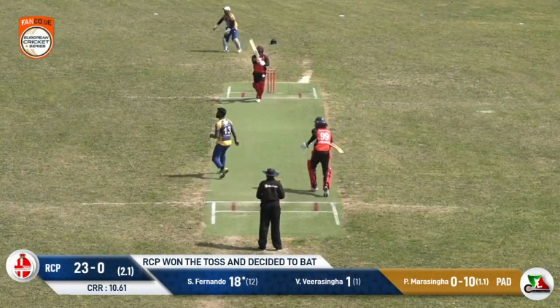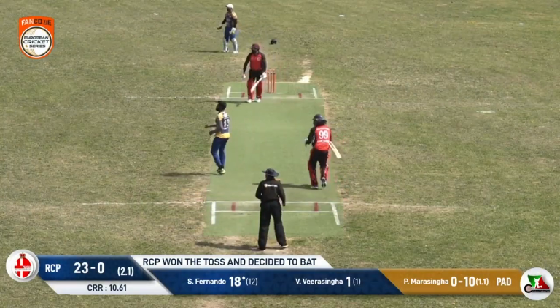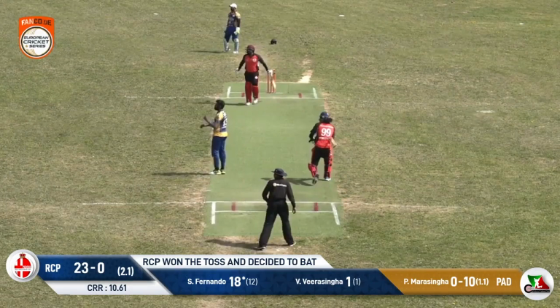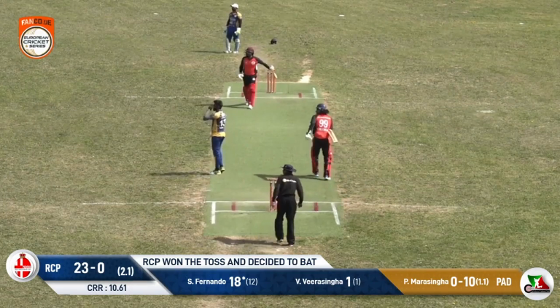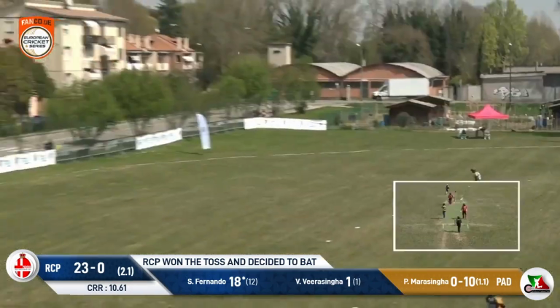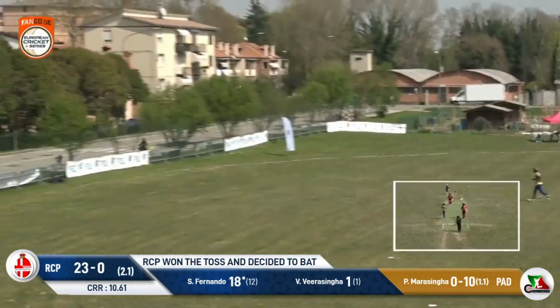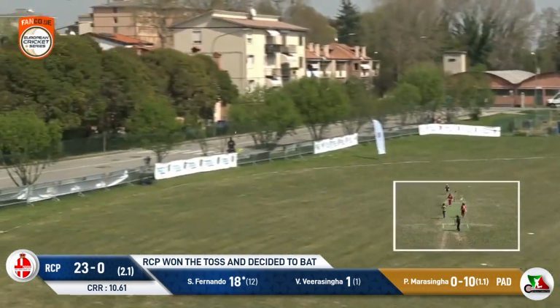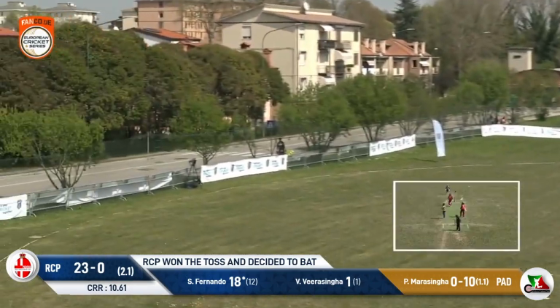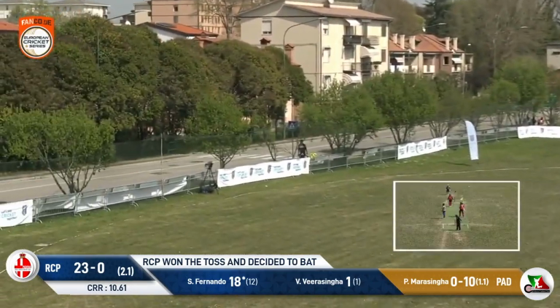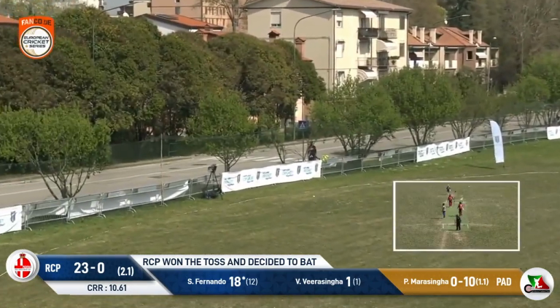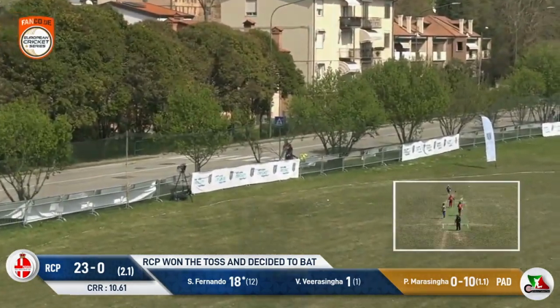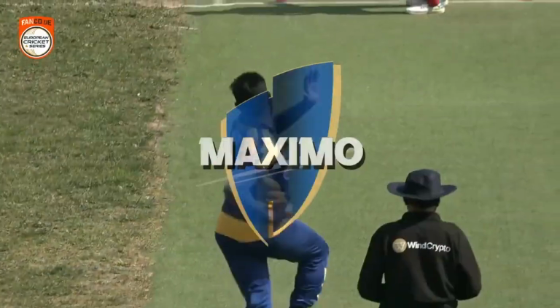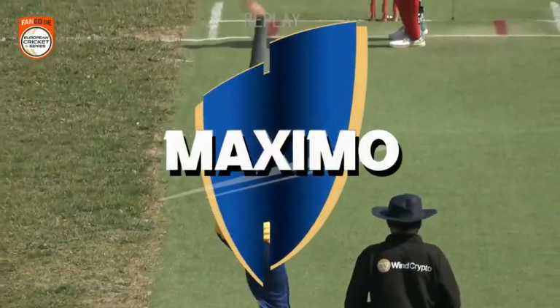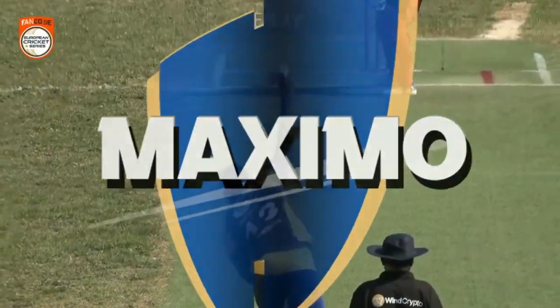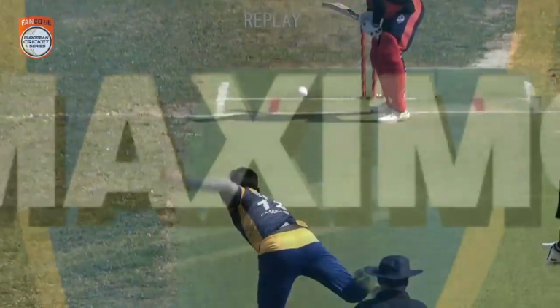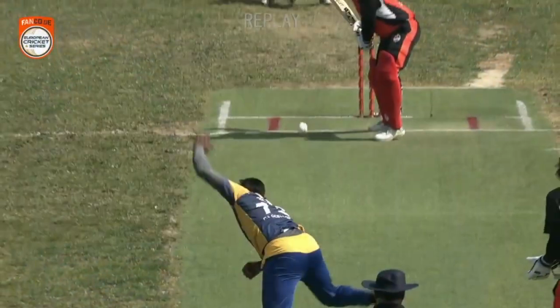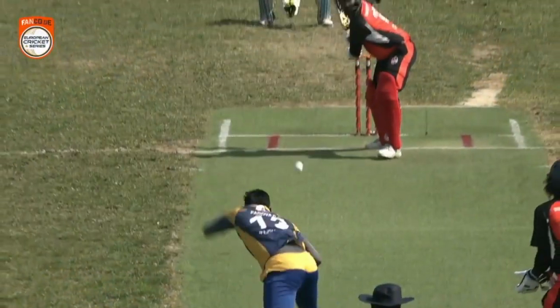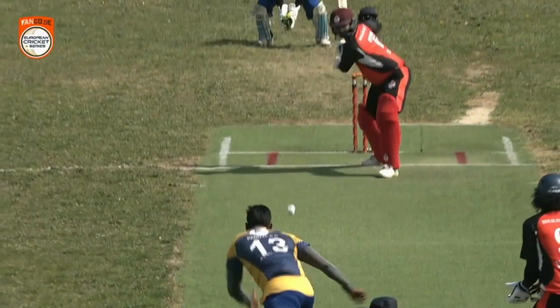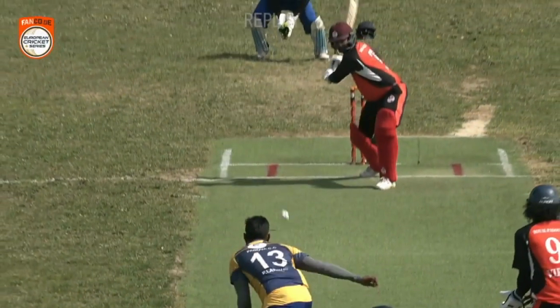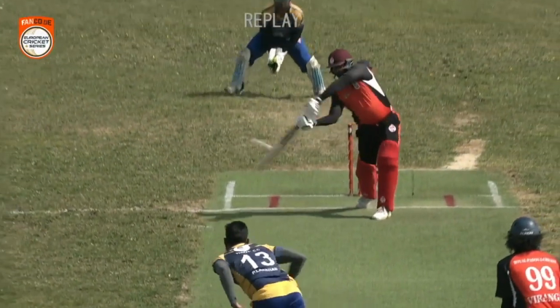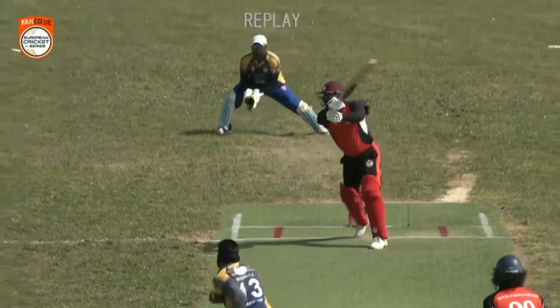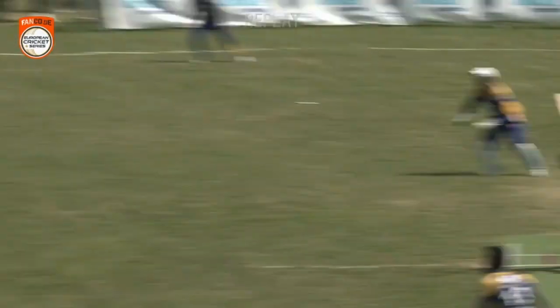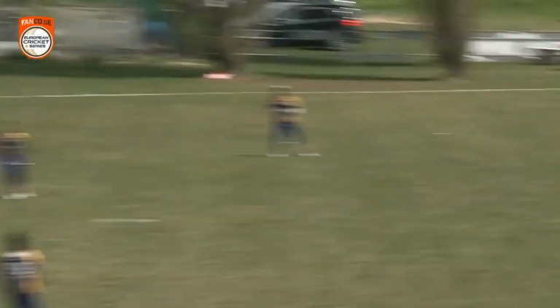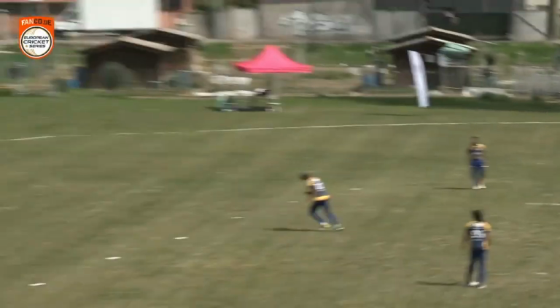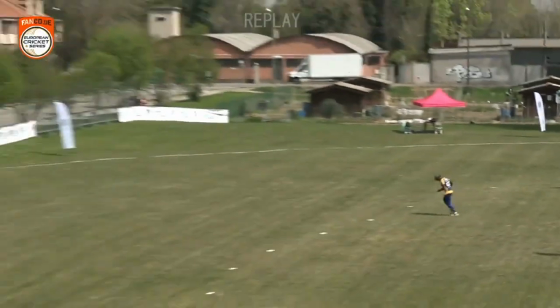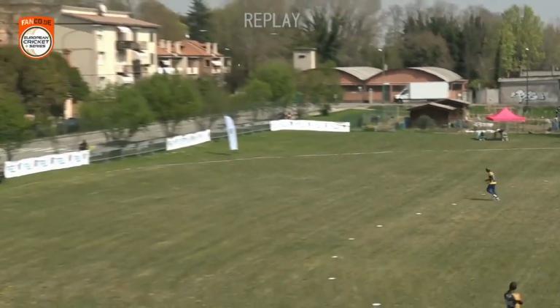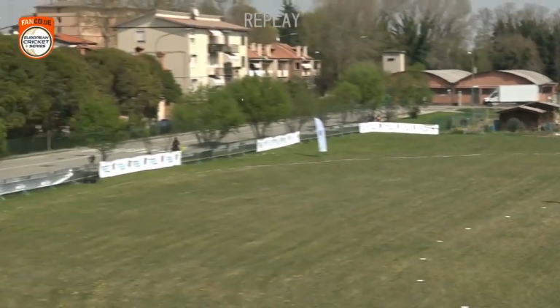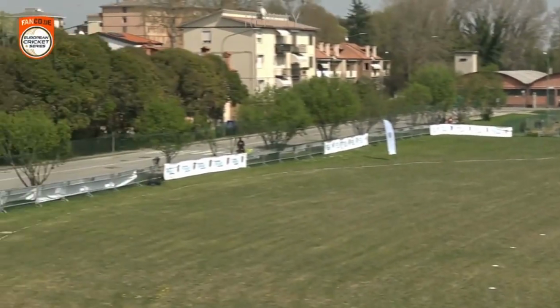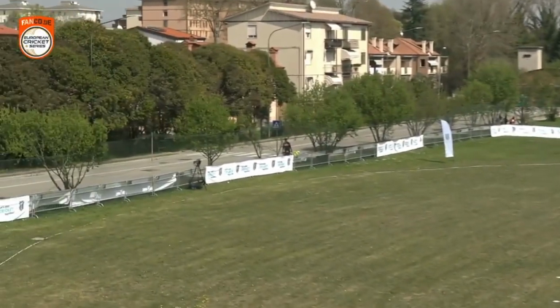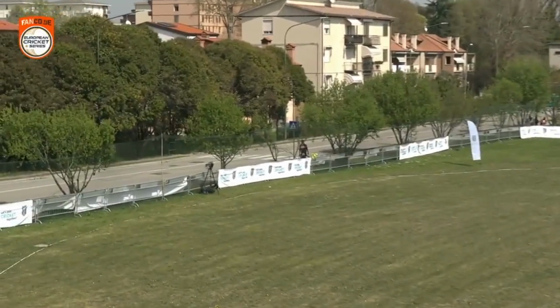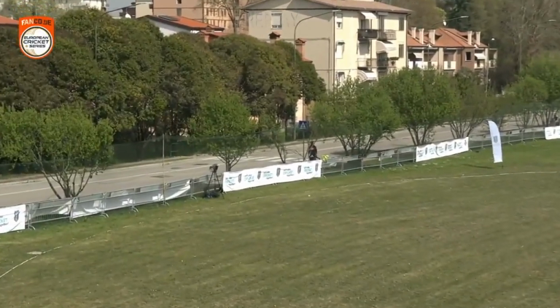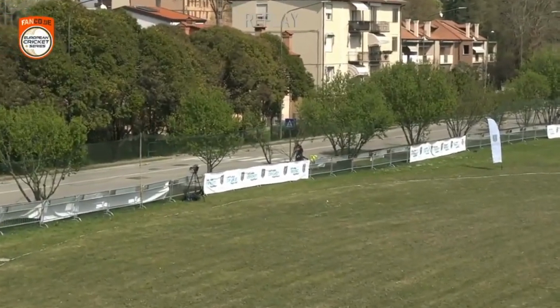This one's been lofted over the top — that's a great shot, six runs! And he does make it look so easy, doesn't he? I think it's Minit Fernando.